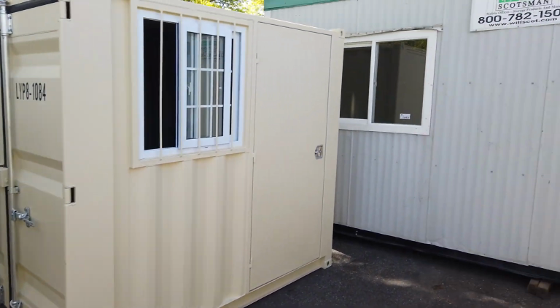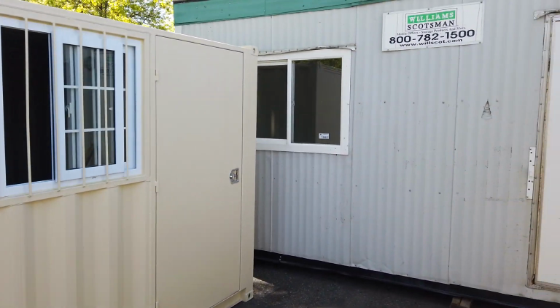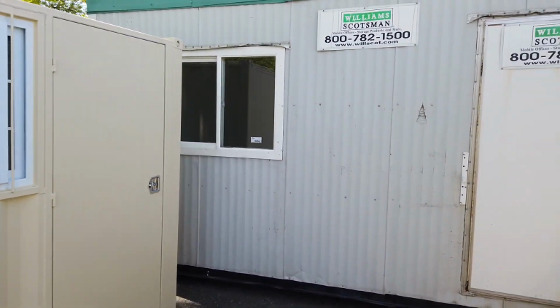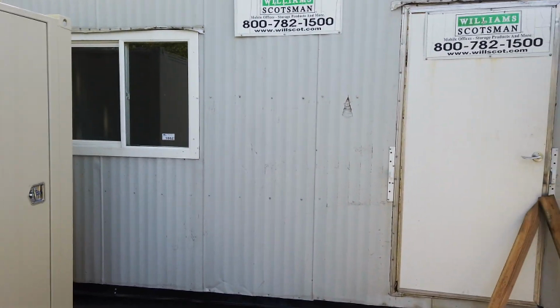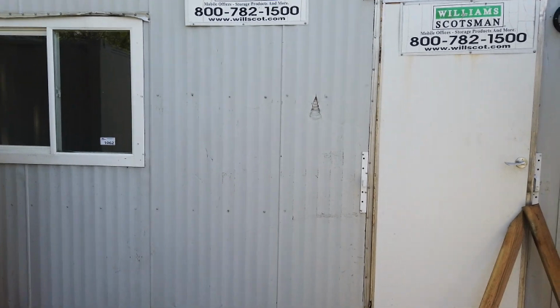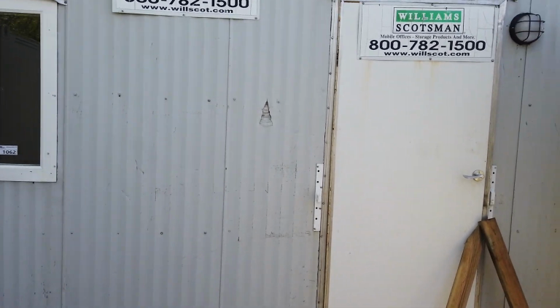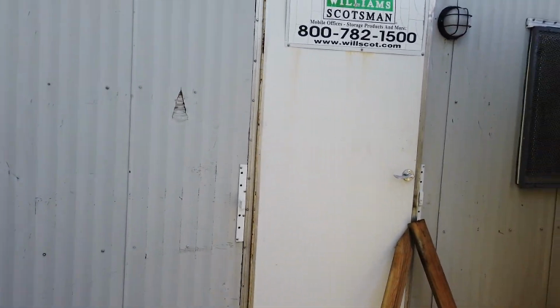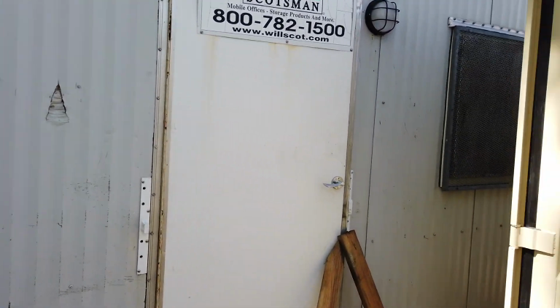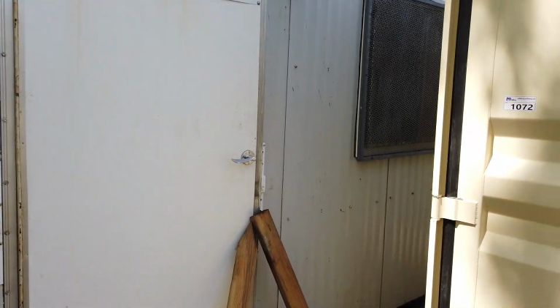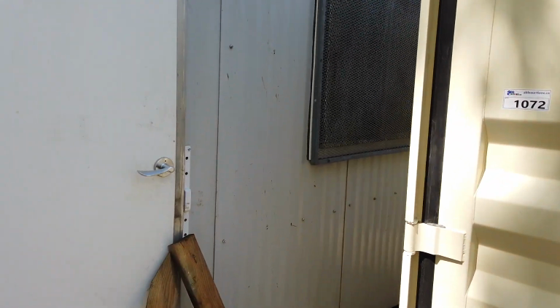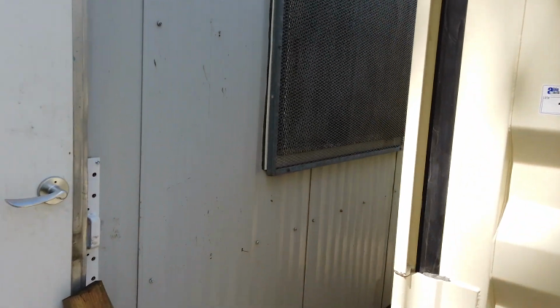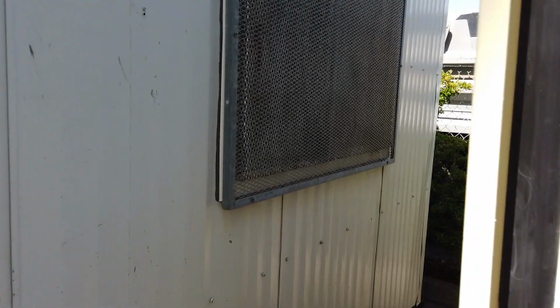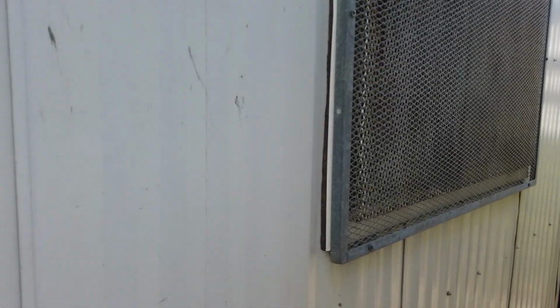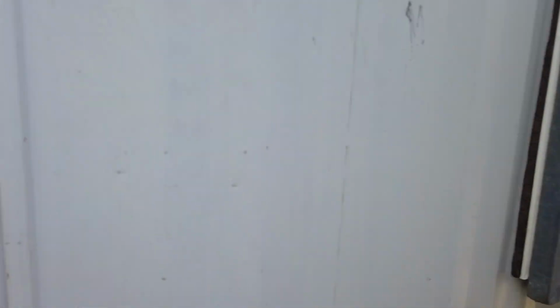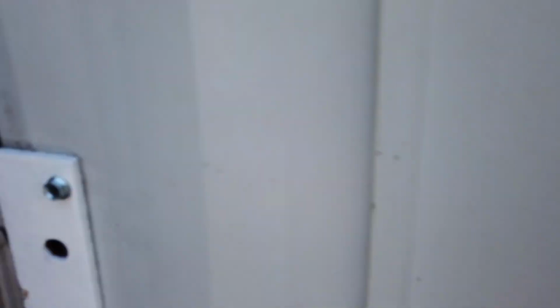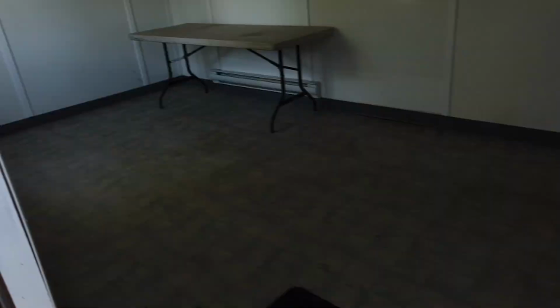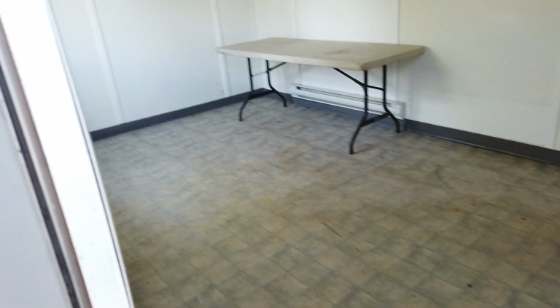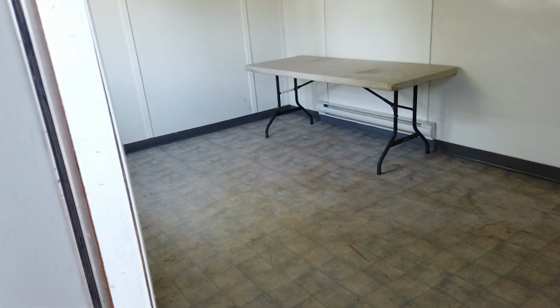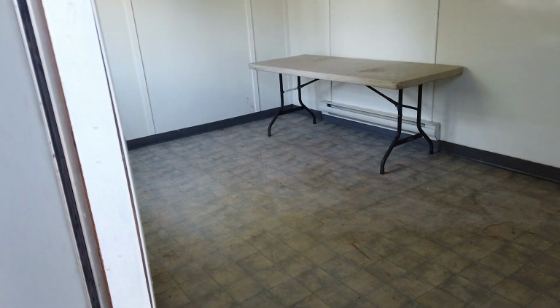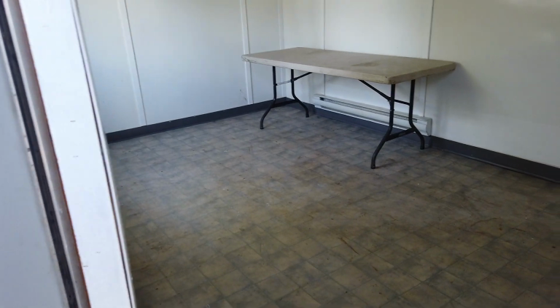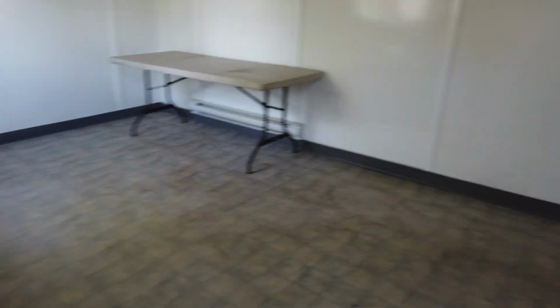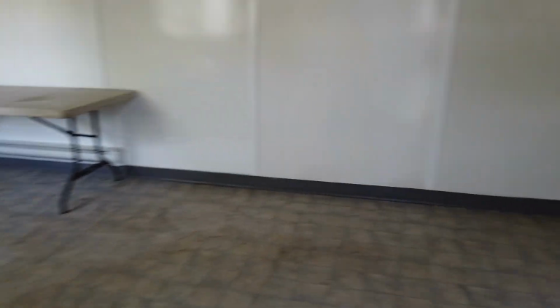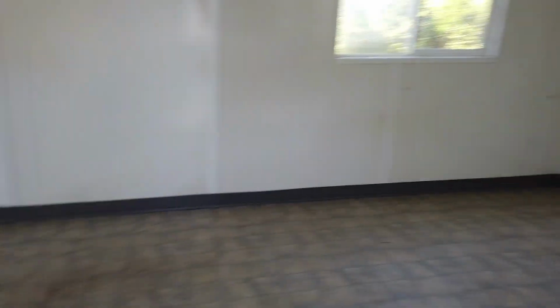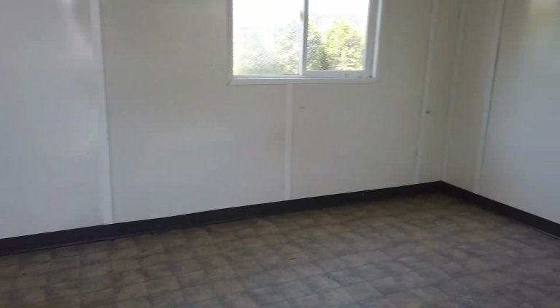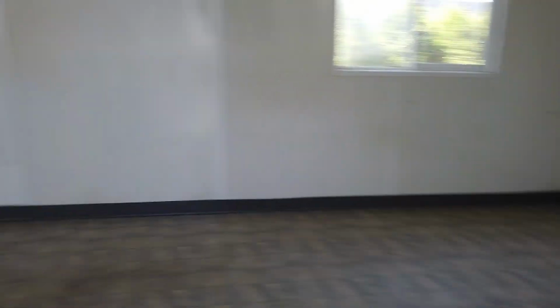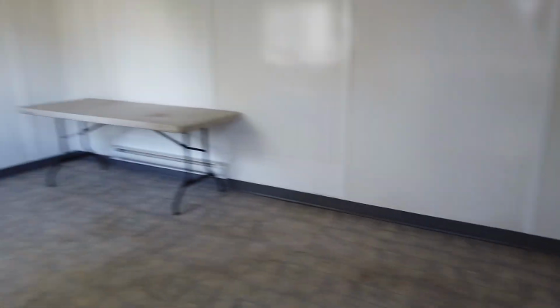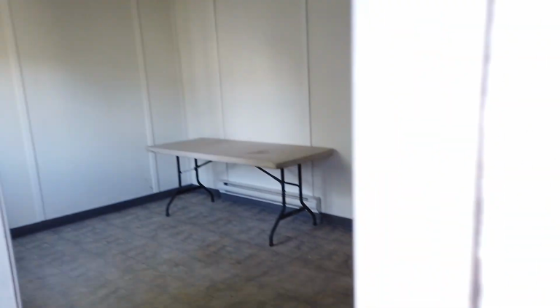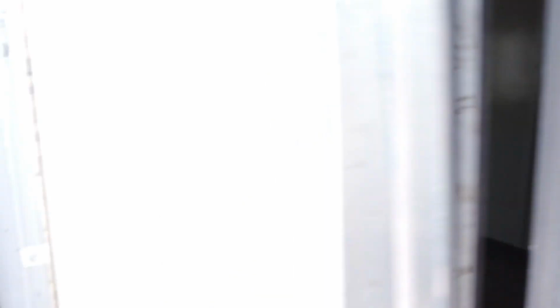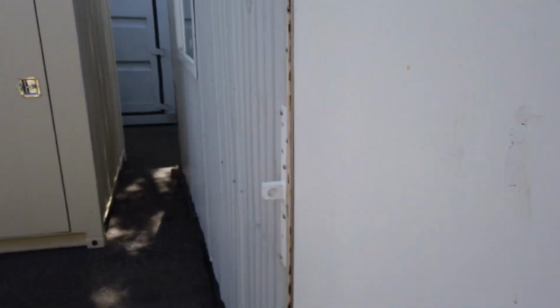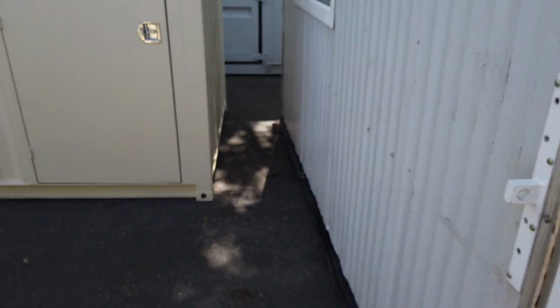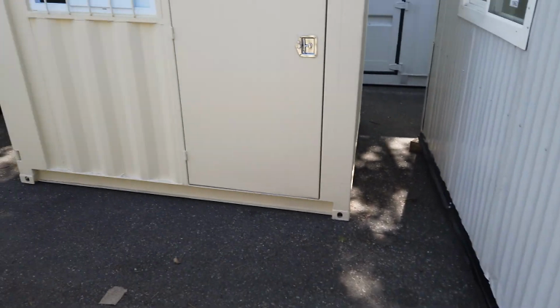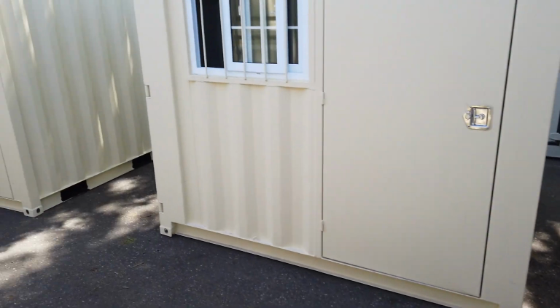We've also got this nice little office trailer here. Let's have a look inside — there you go. It's got a heater in there, and it looks and smells like it's been freshly painted. Very nice.